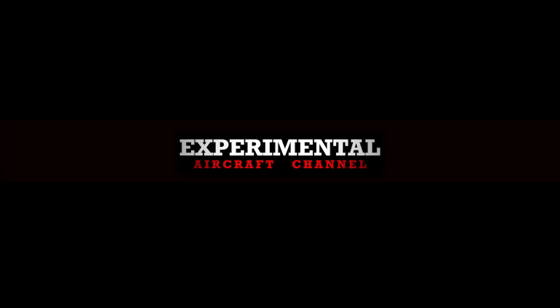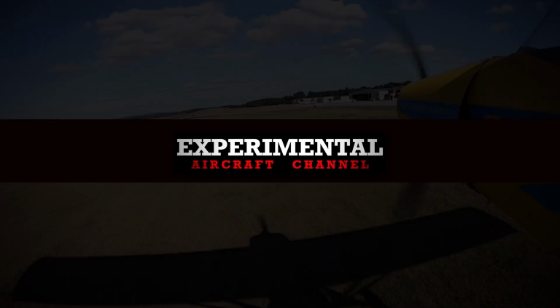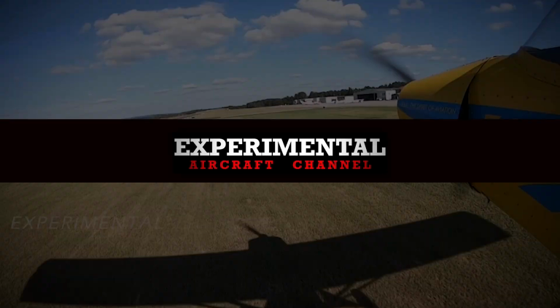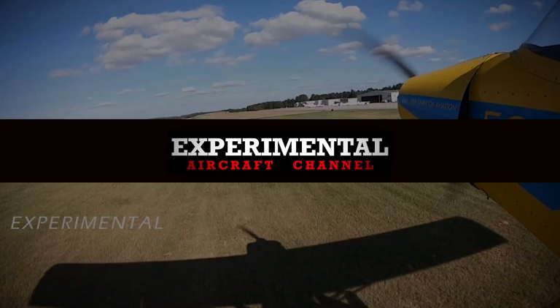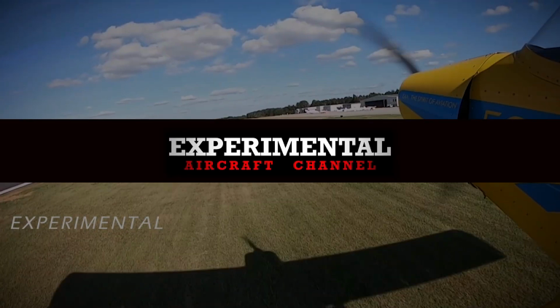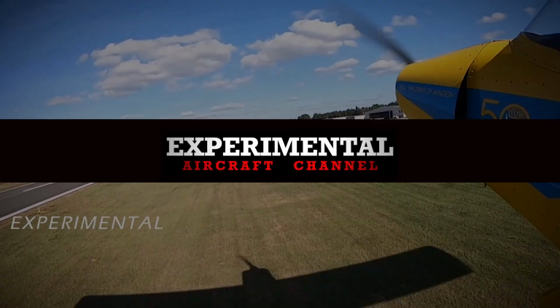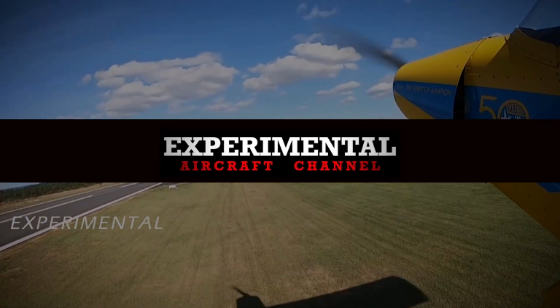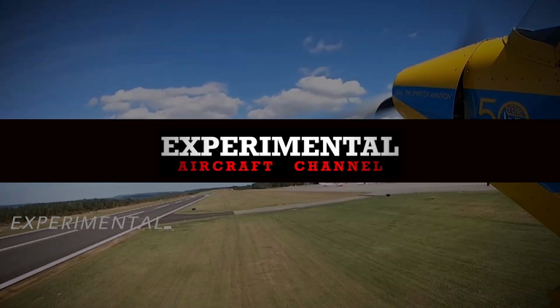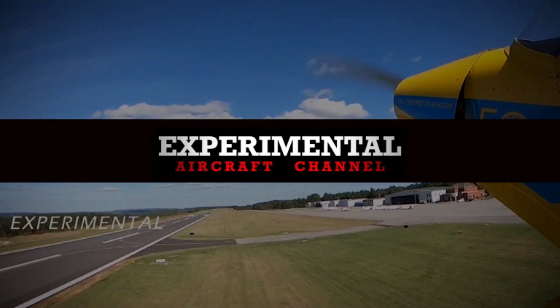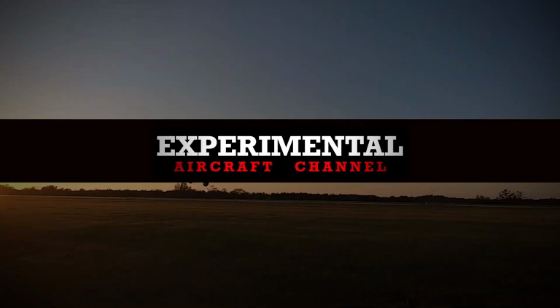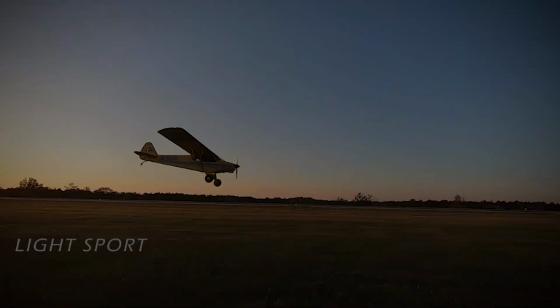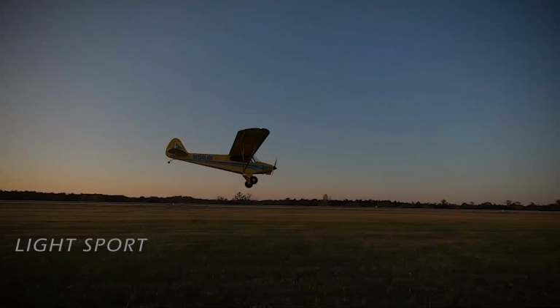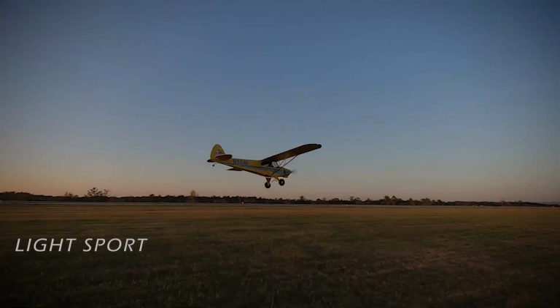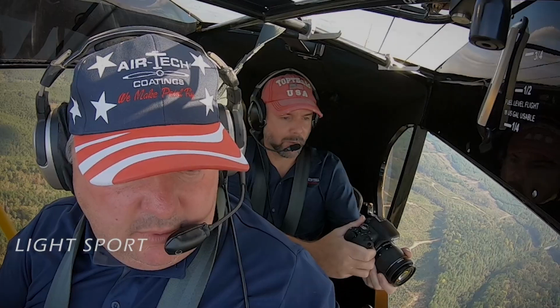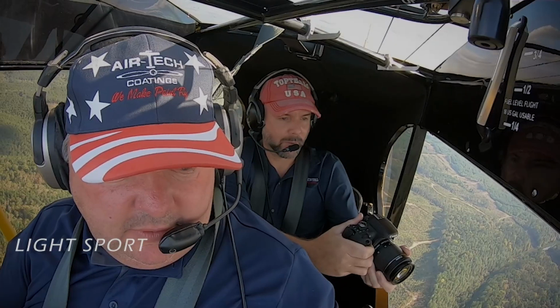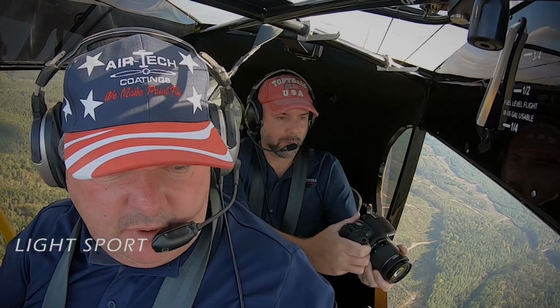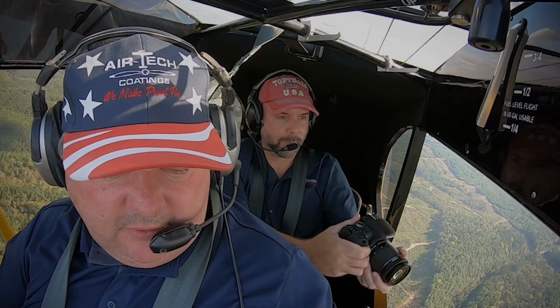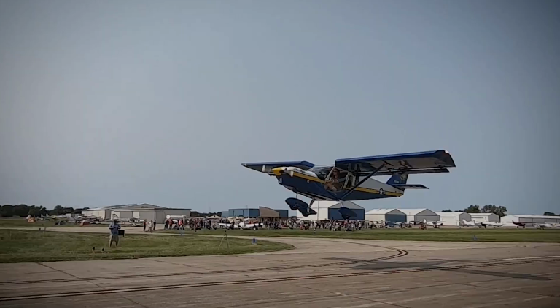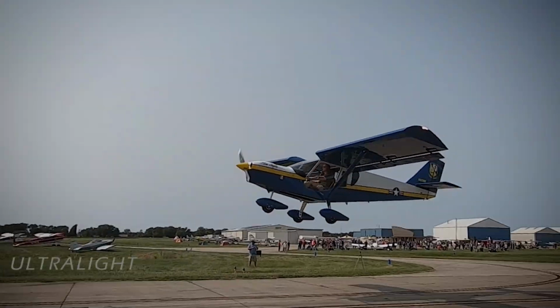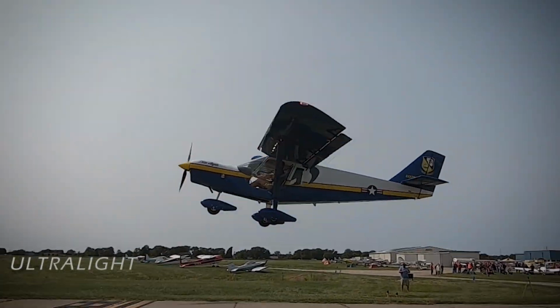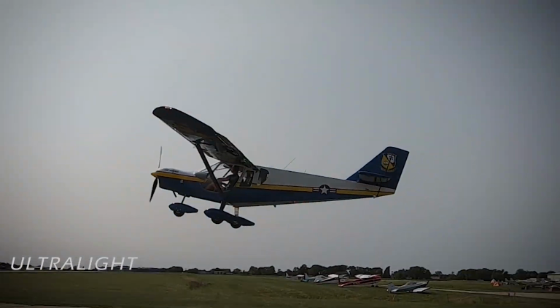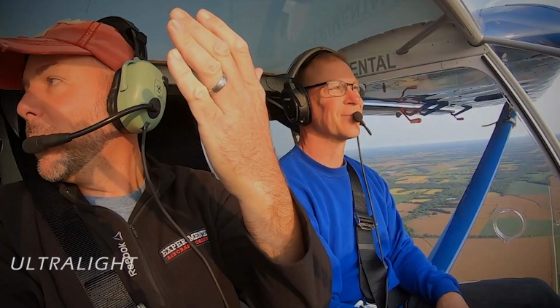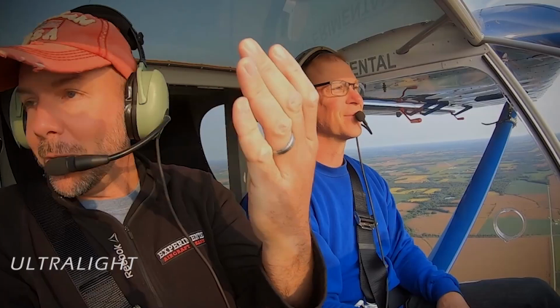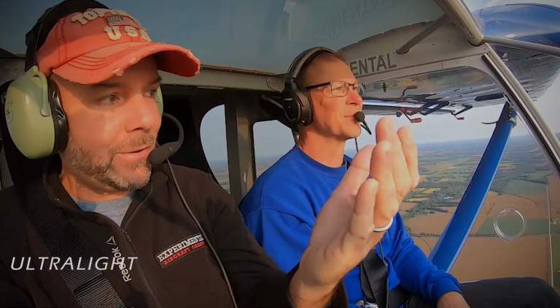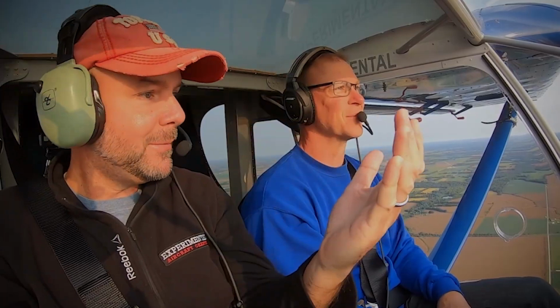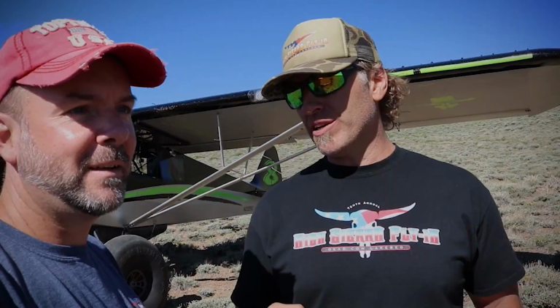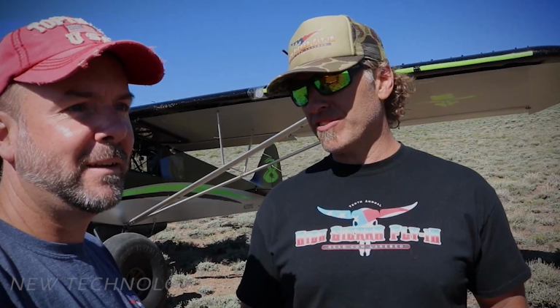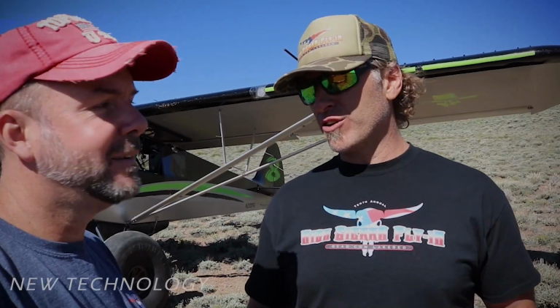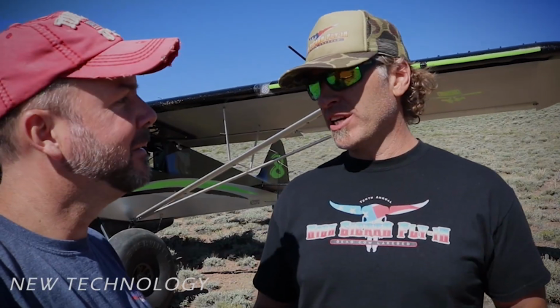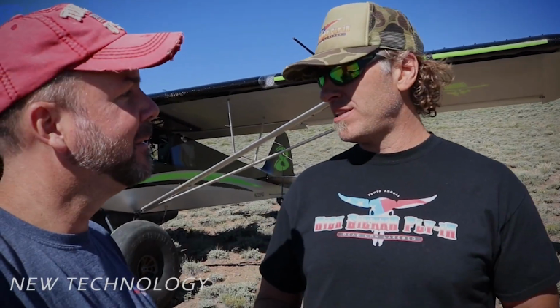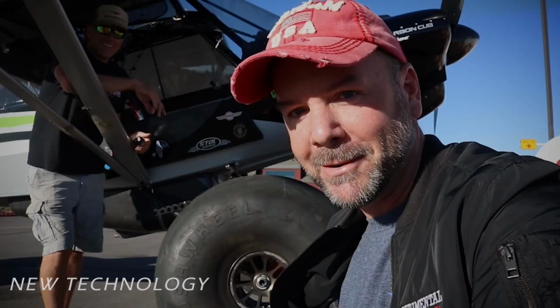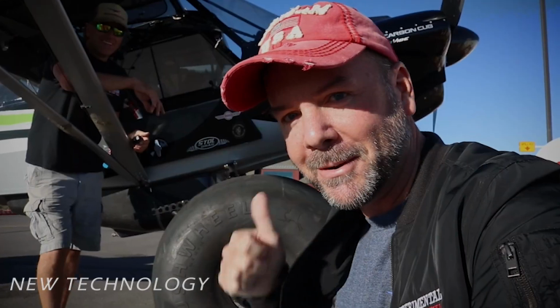Thanks for watching this short episode of the Experimental Aircraft Channel. Remember to like, subscribe, and hit that bell so you don't miss a single episode.